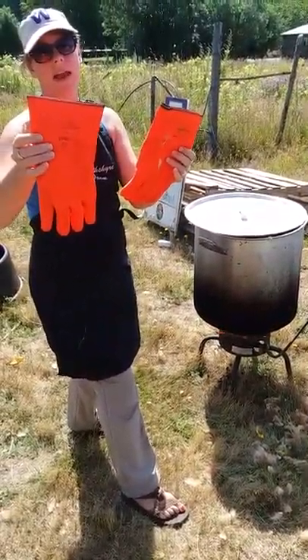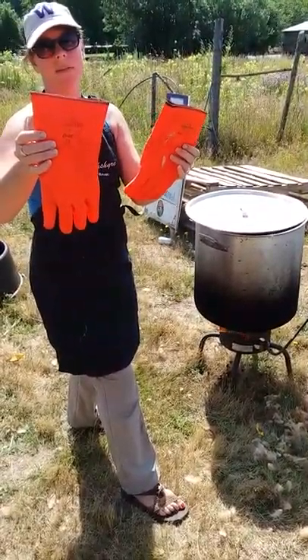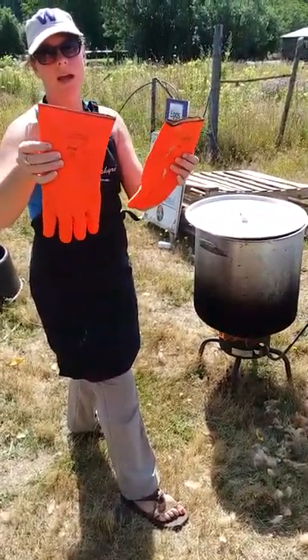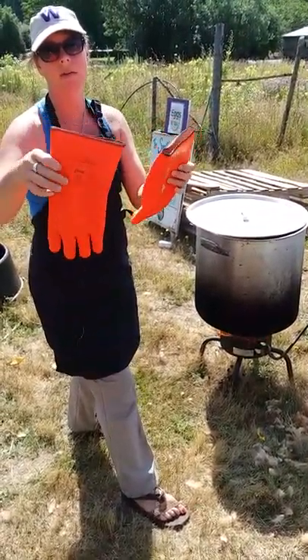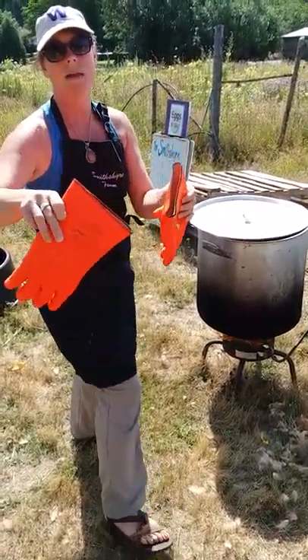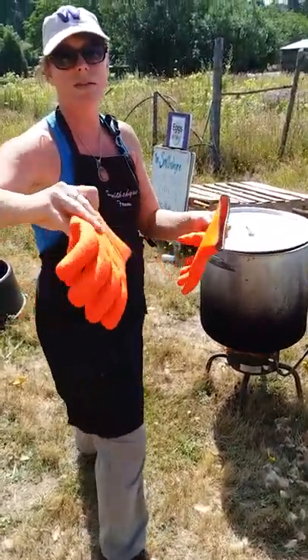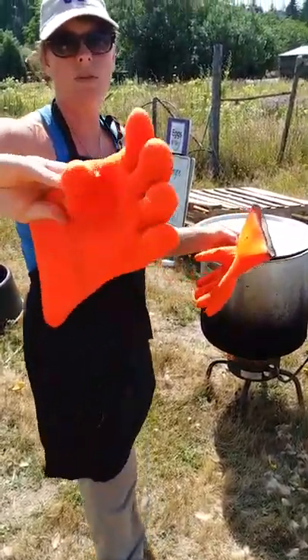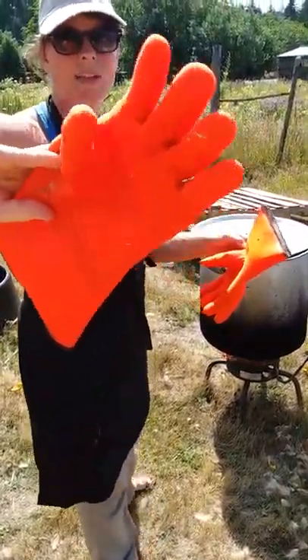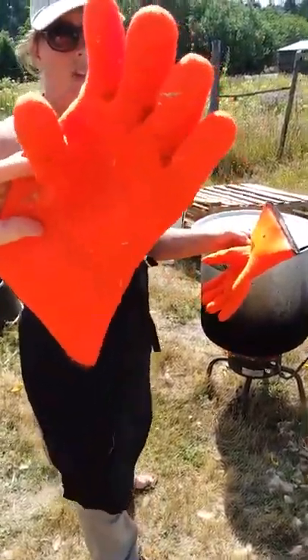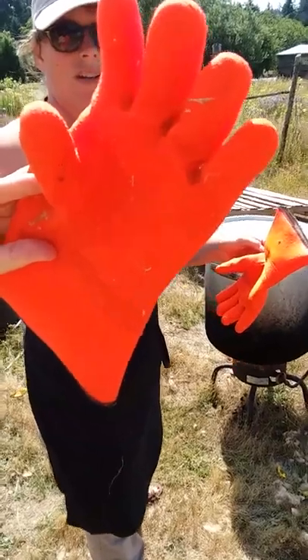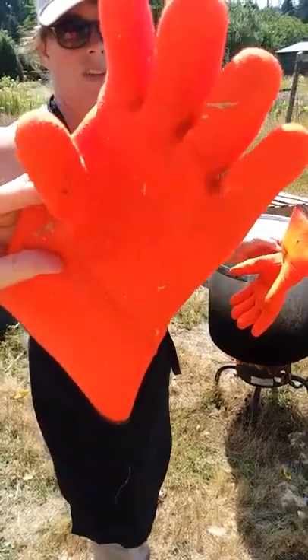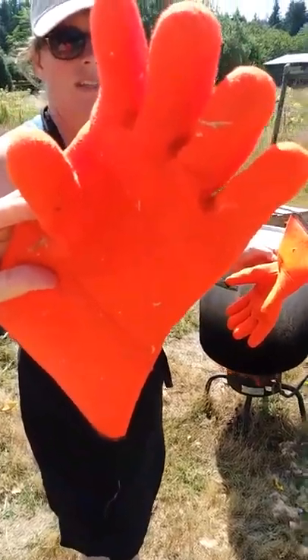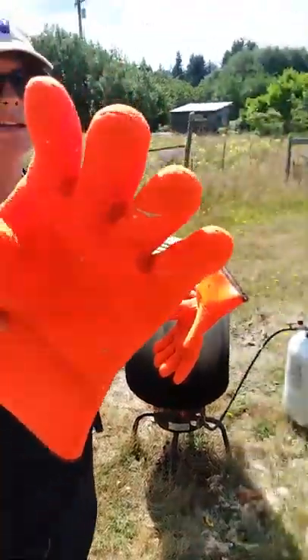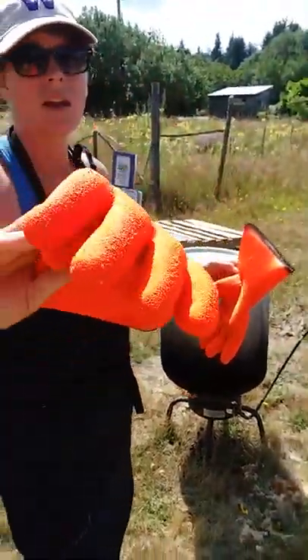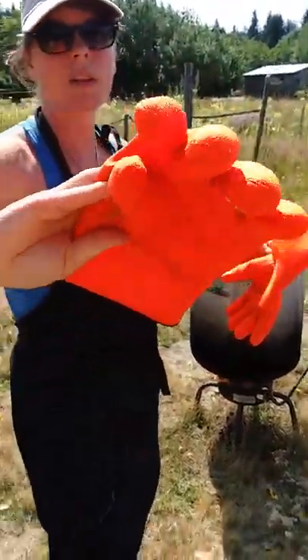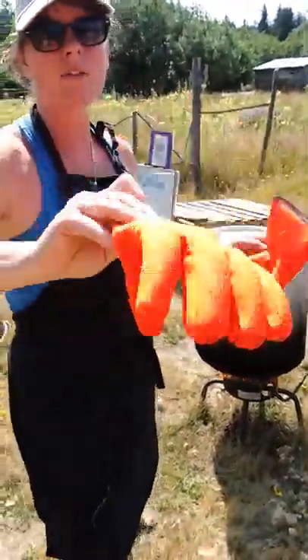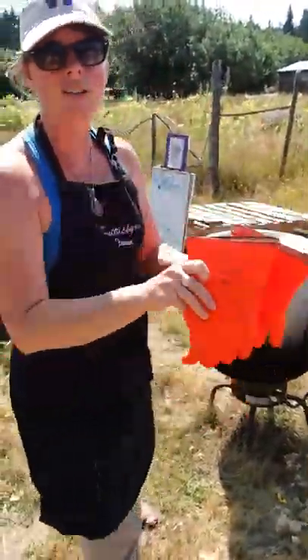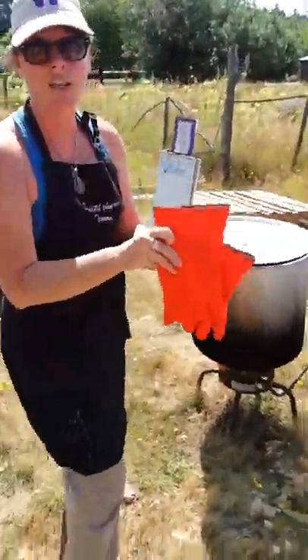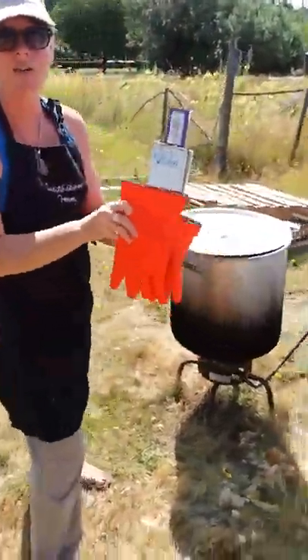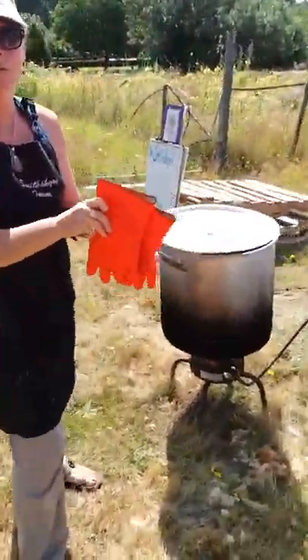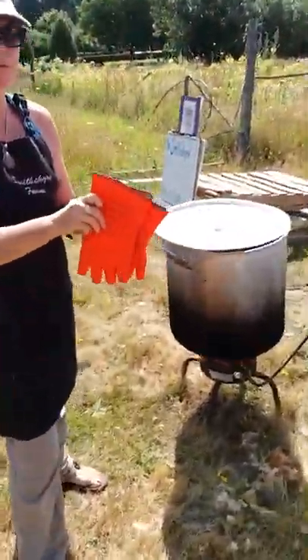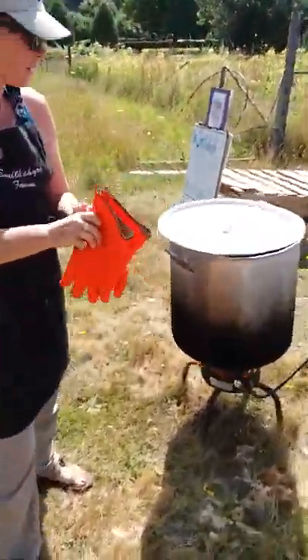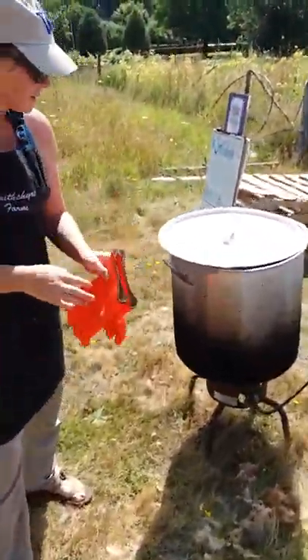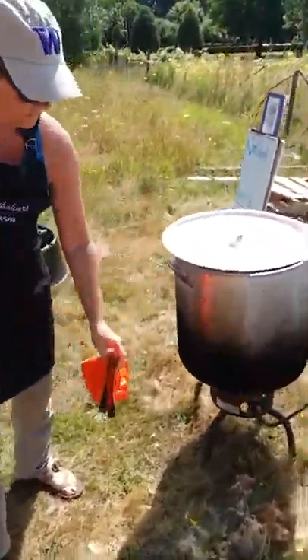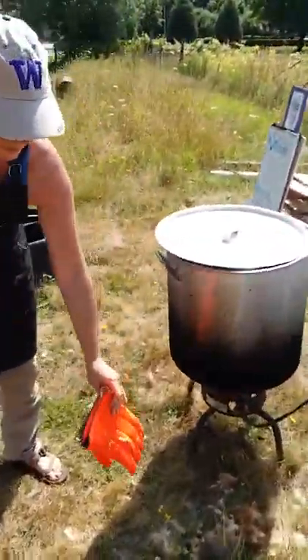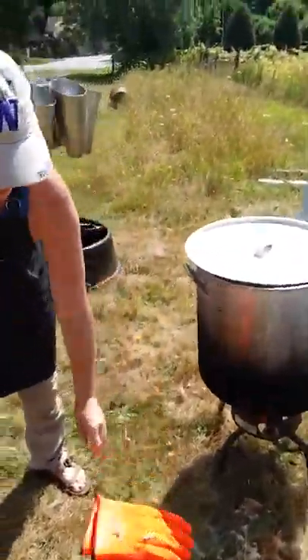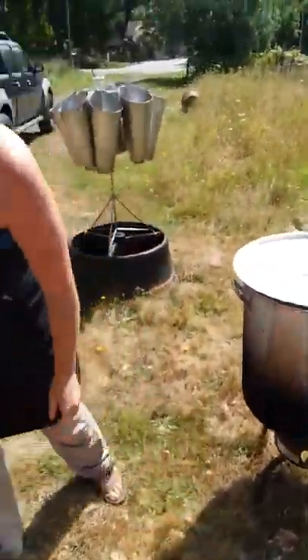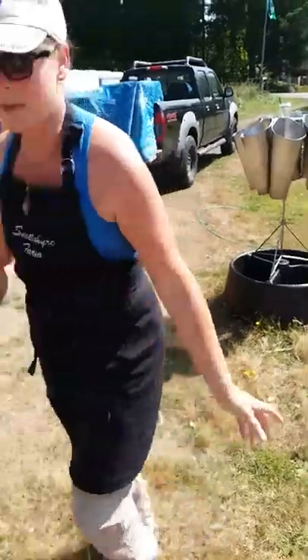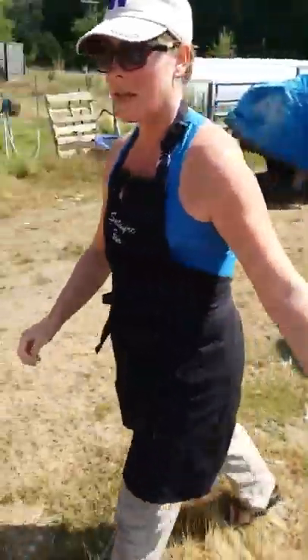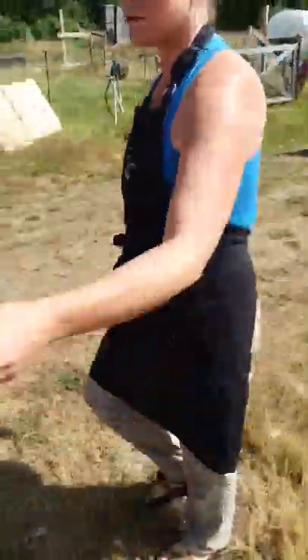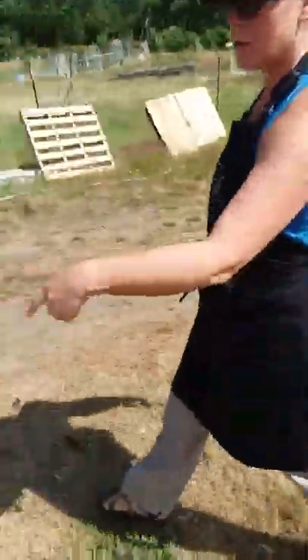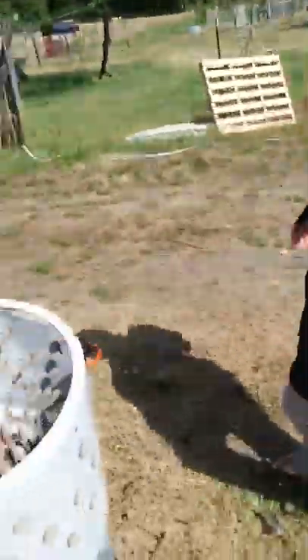We've got some very specialized gloves — these are super great and you can get them on Amazon, highly recommend them. They're super textured — really great for agitation and removing the feathers. From there they go to the feather plucker.